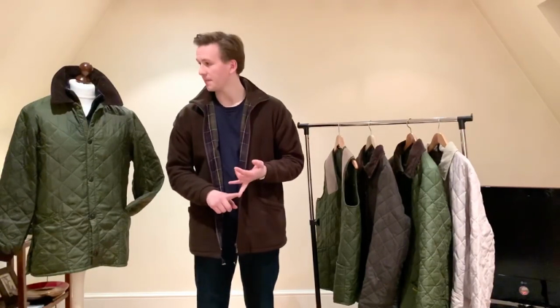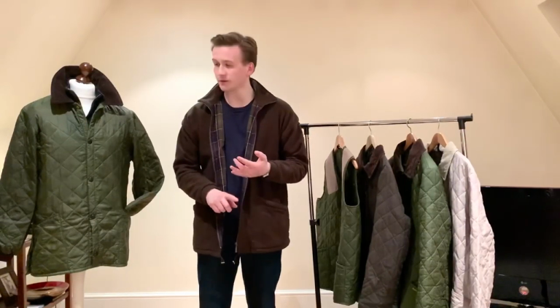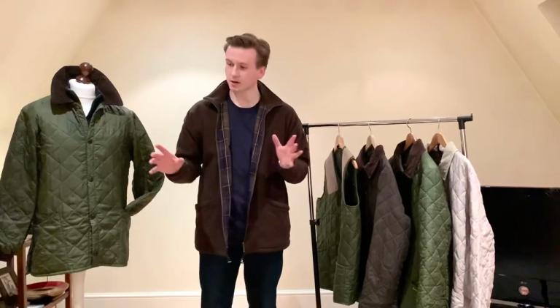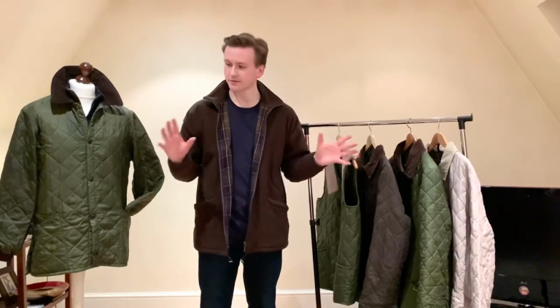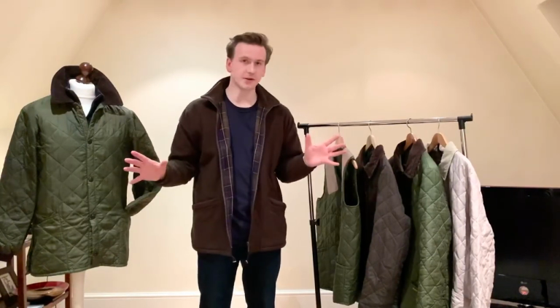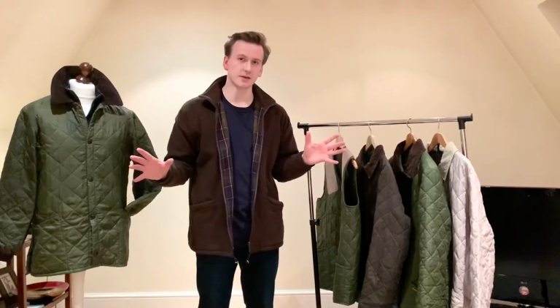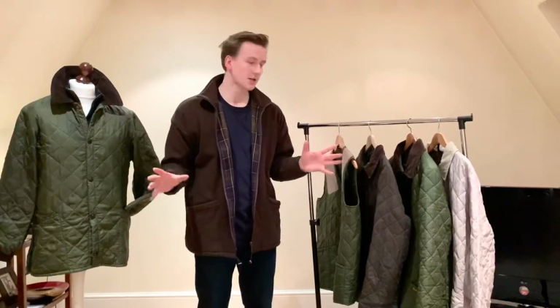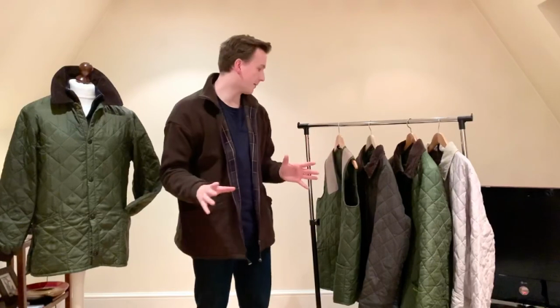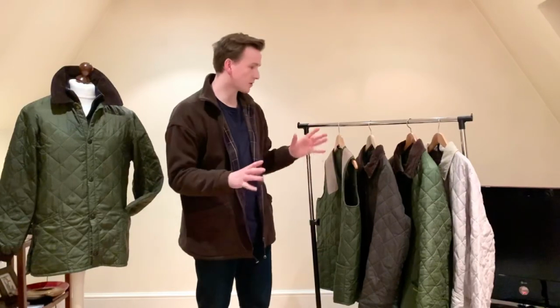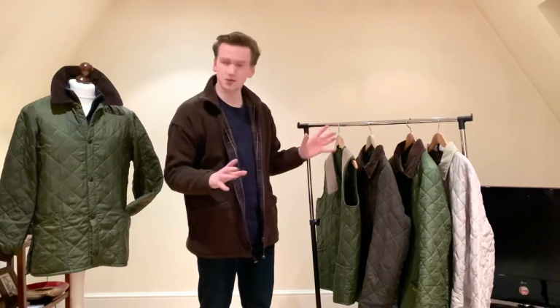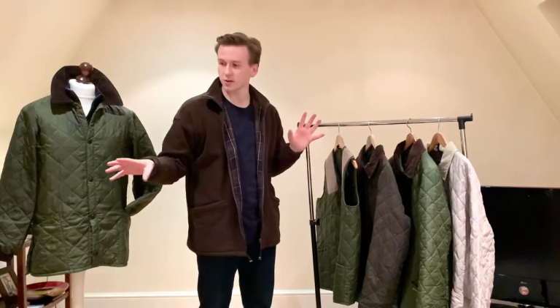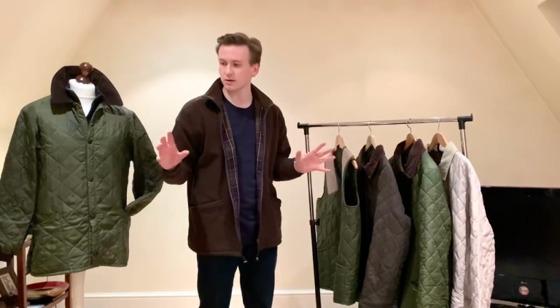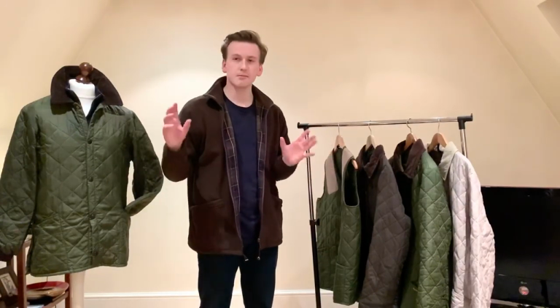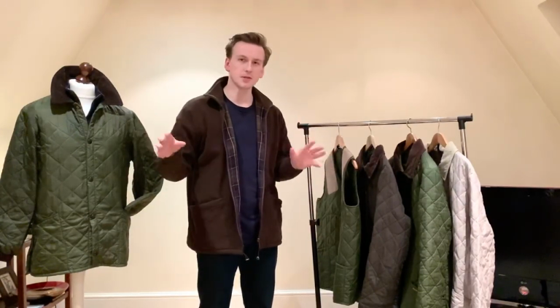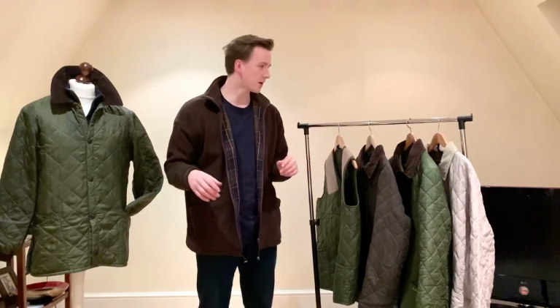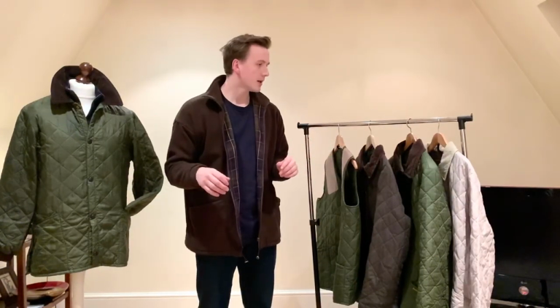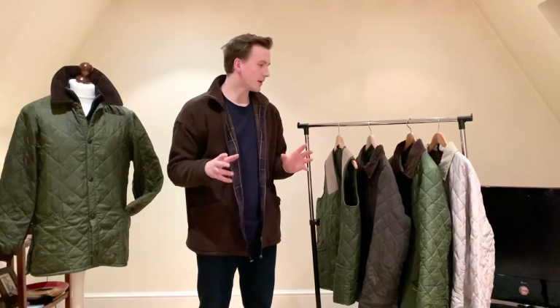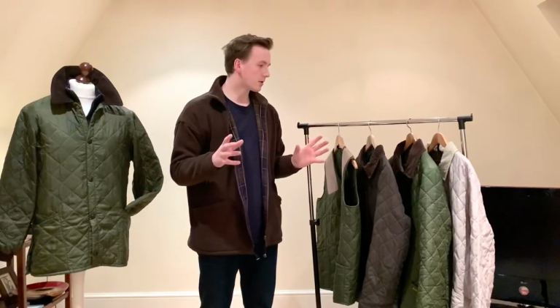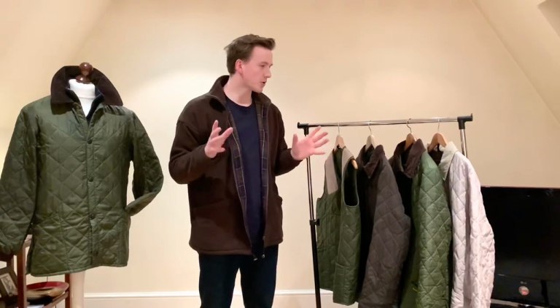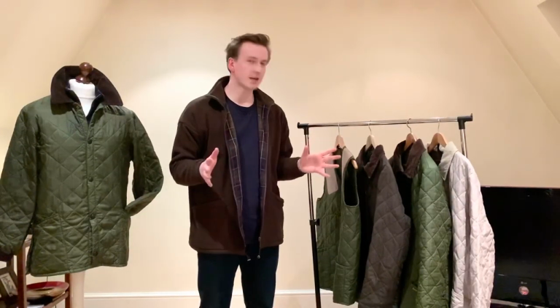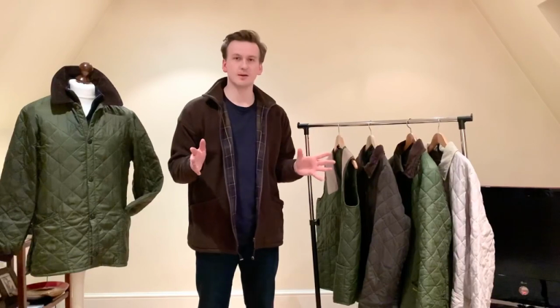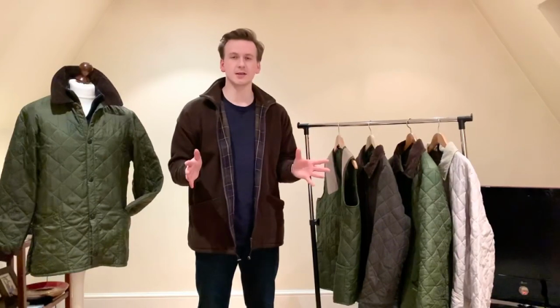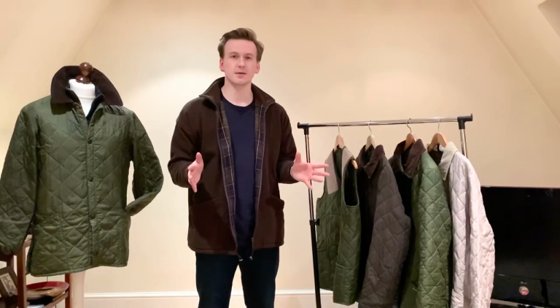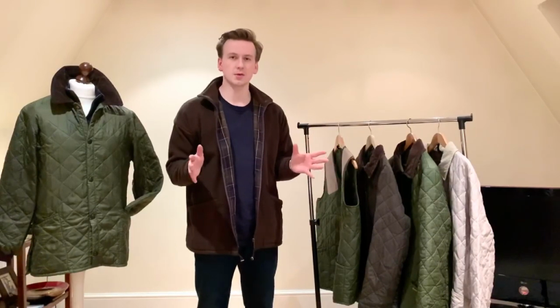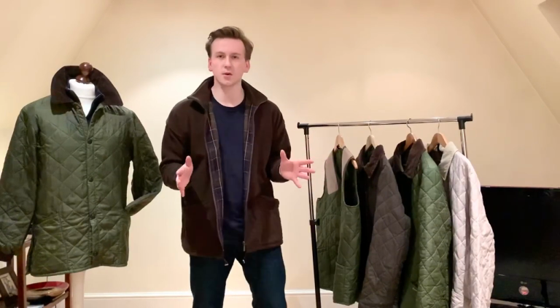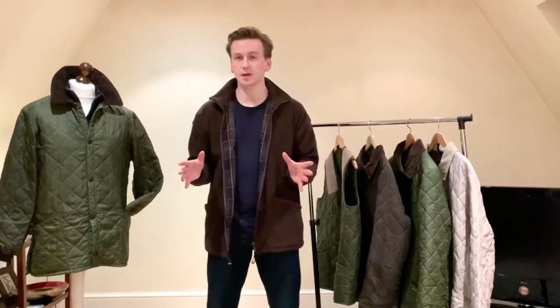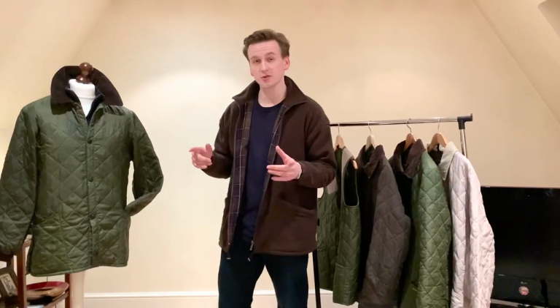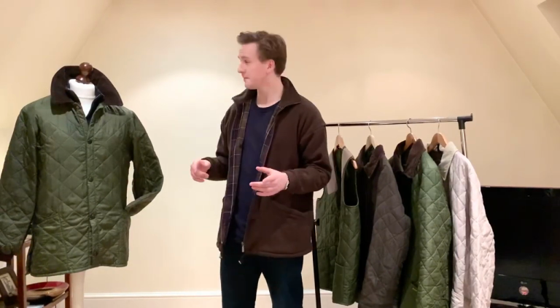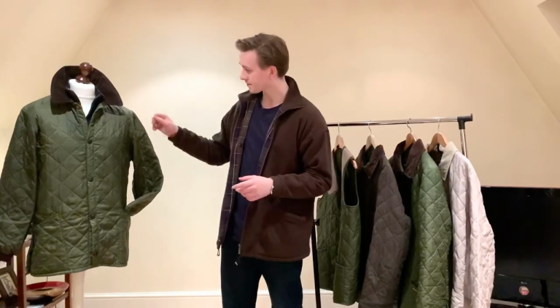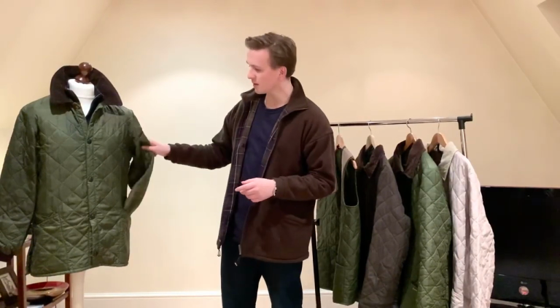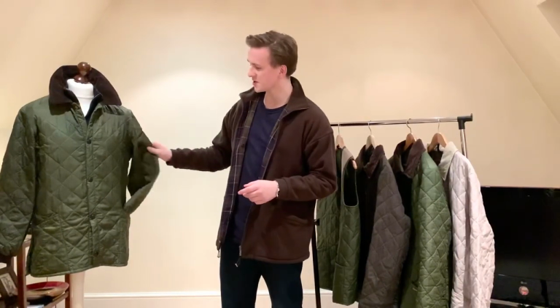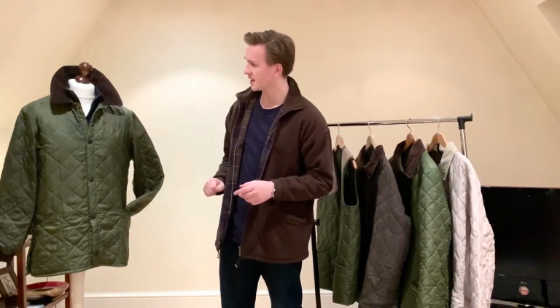I've got a couple of different versions of each and I've also got two little bonuses as well. The first quilter jacket came out in 1979. It was called the Countryman, which is this jacket here.